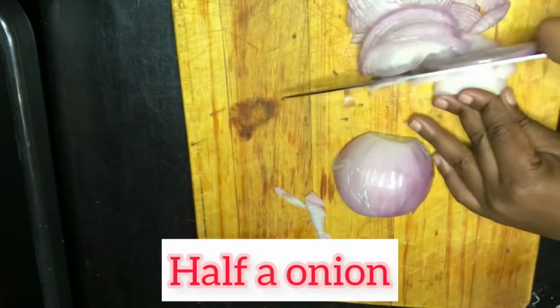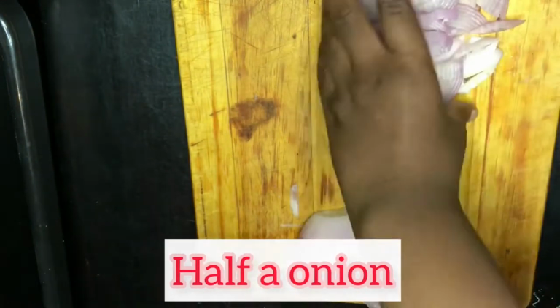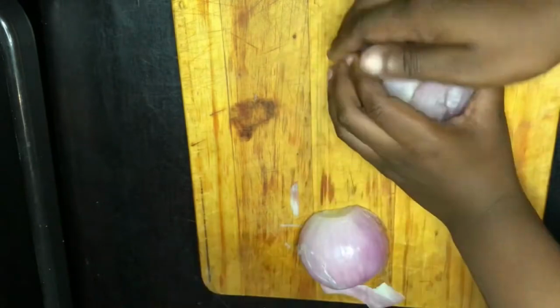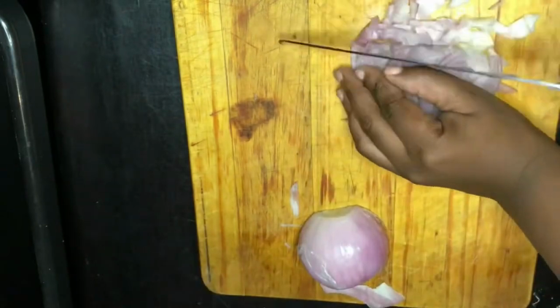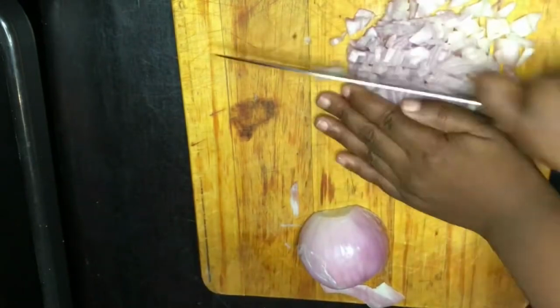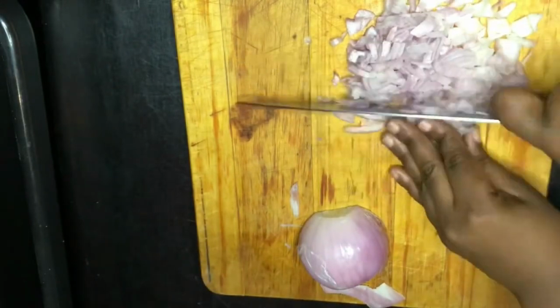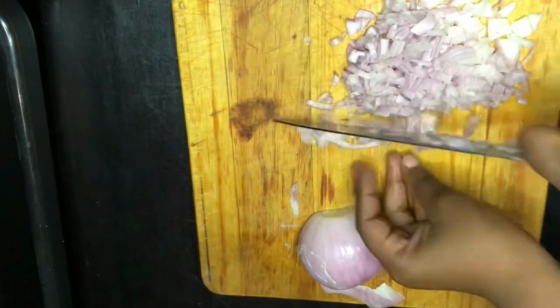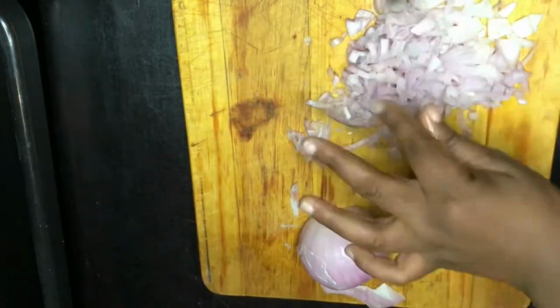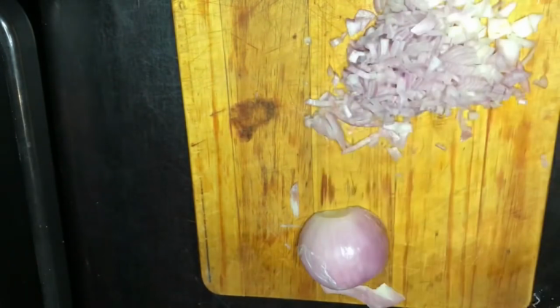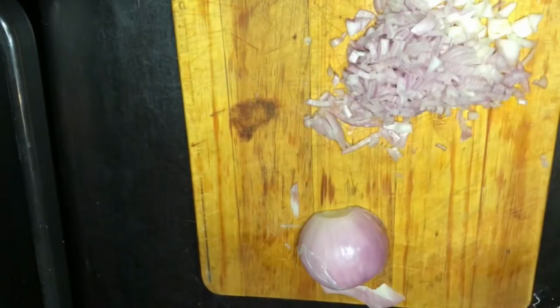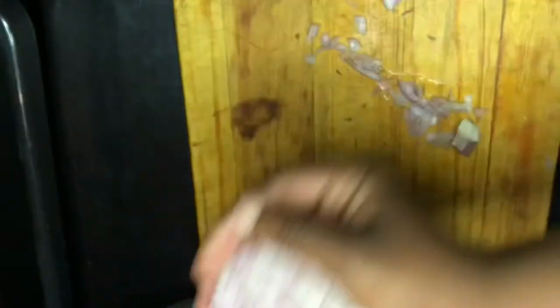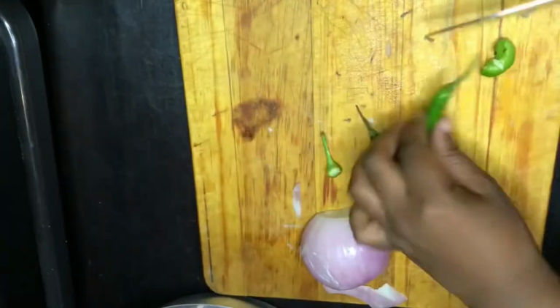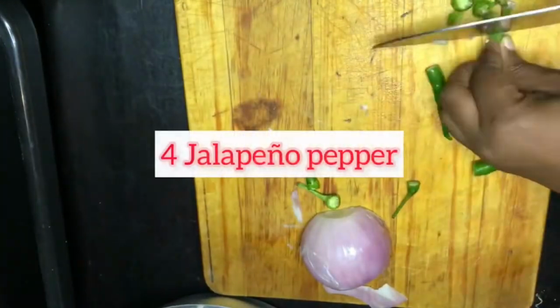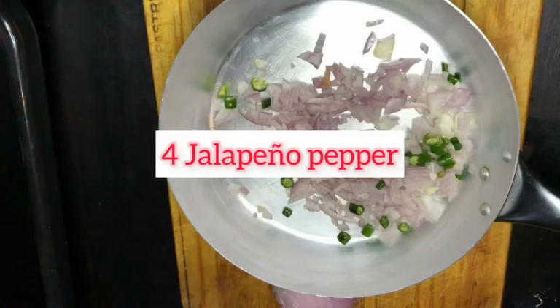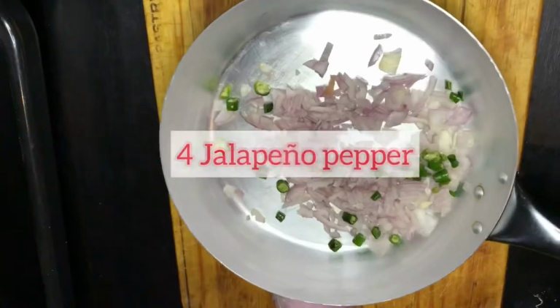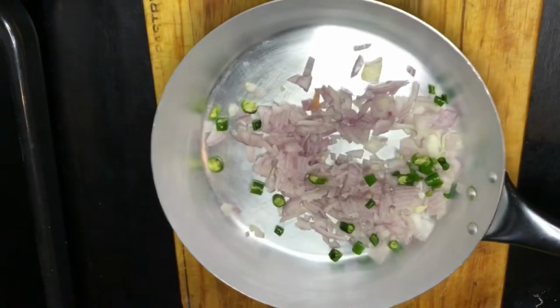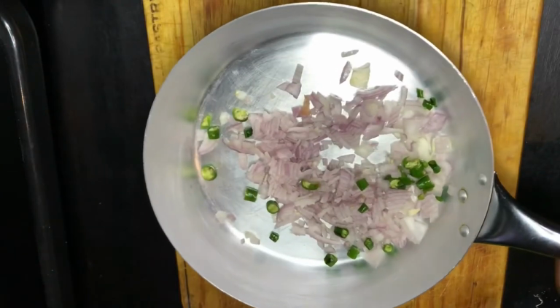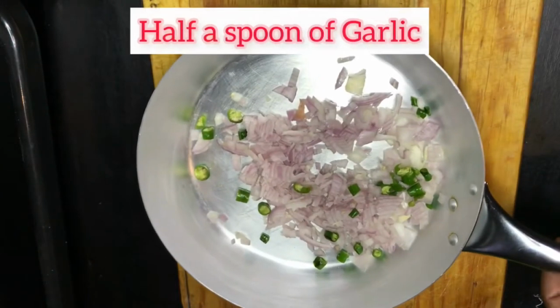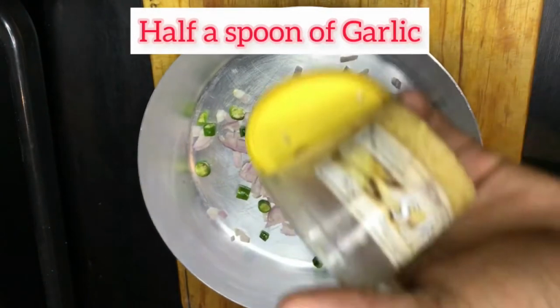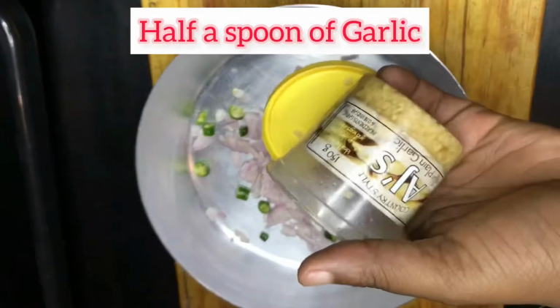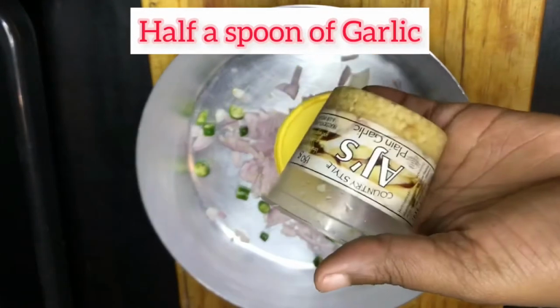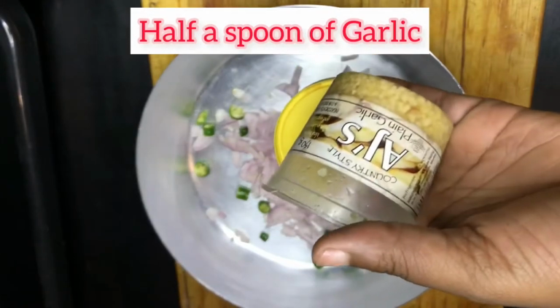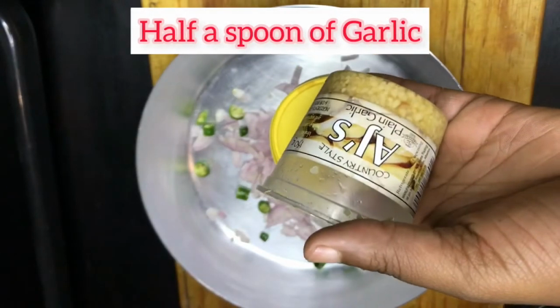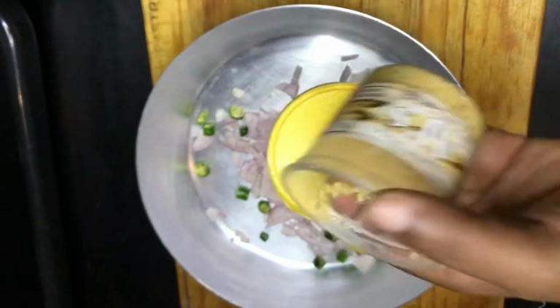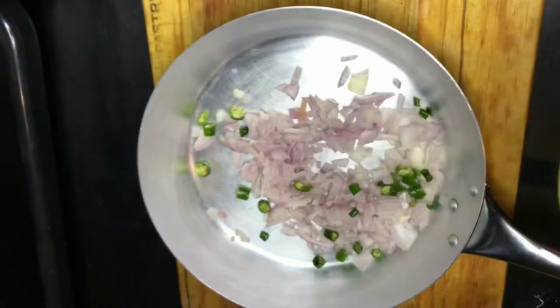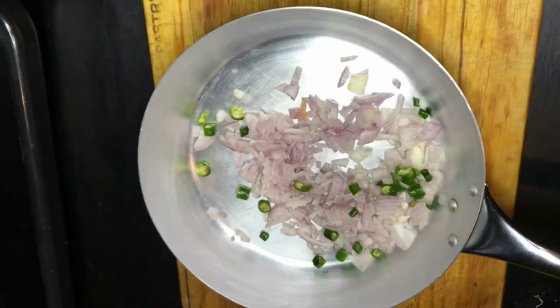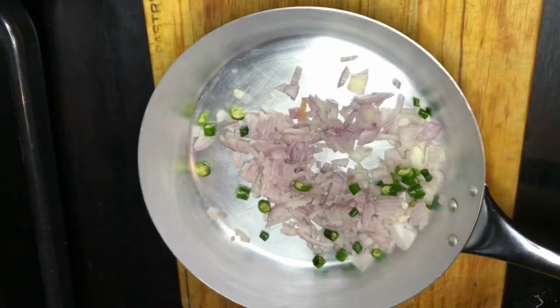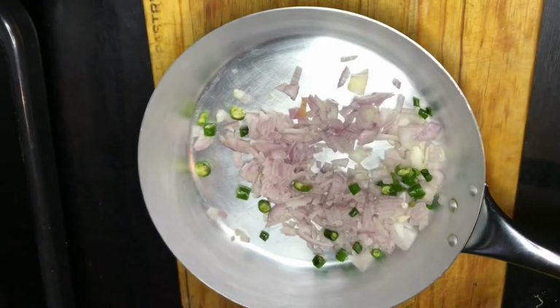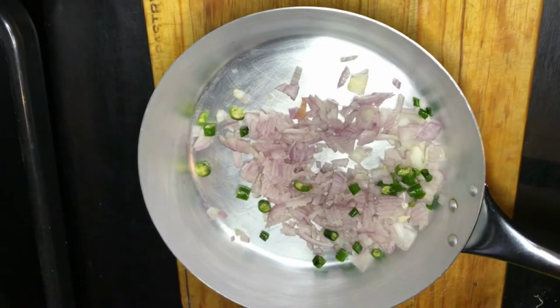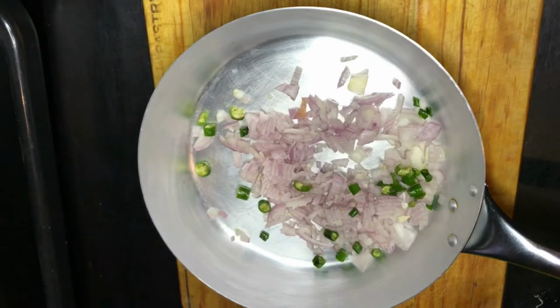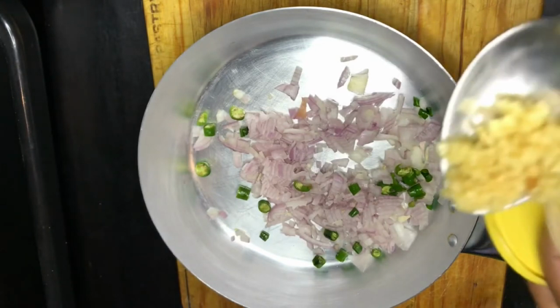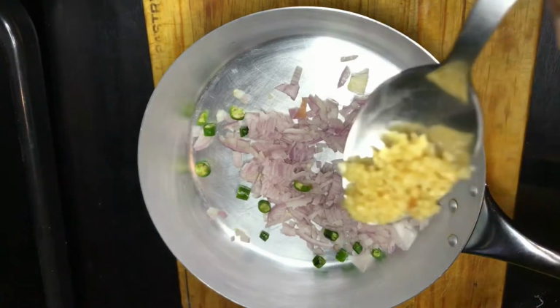Second step: take half an onion and chop it. We're making tin fish here. I love my food hard, so I added jalapeños and now I'm adding half a spoon of garlic.